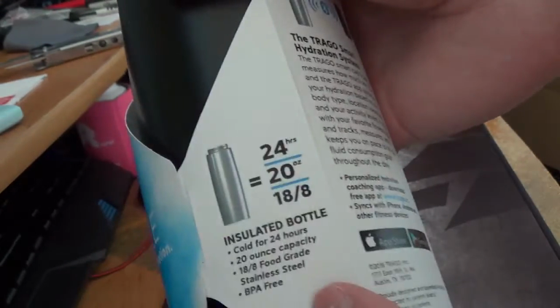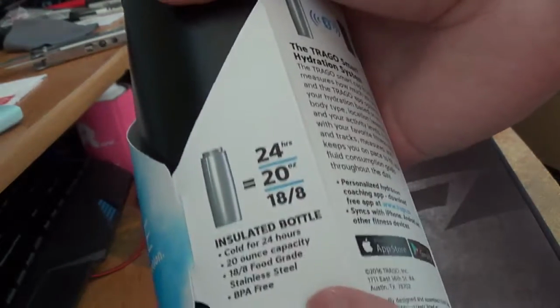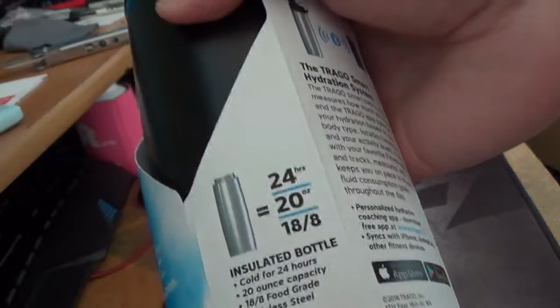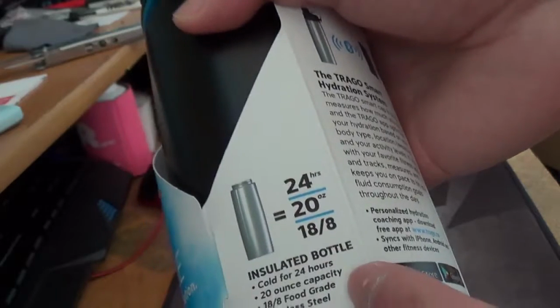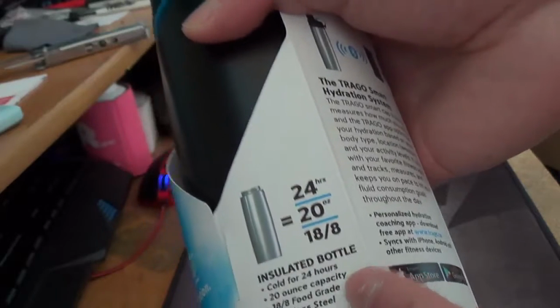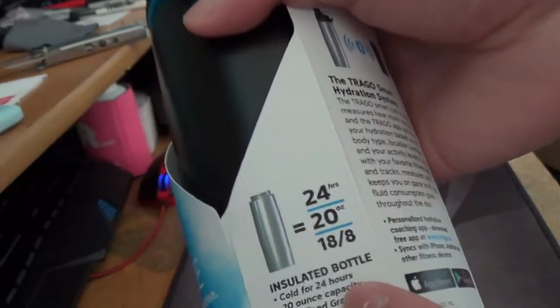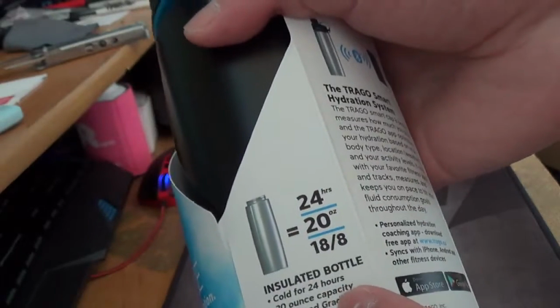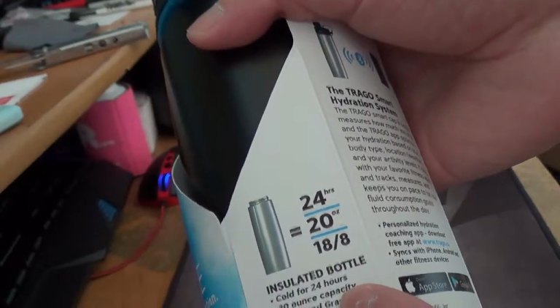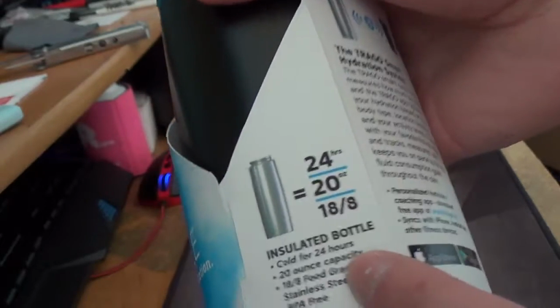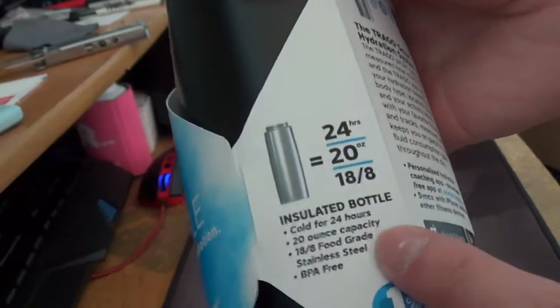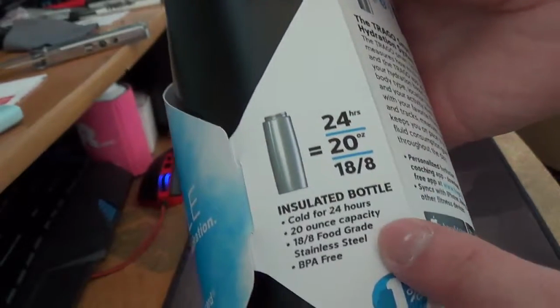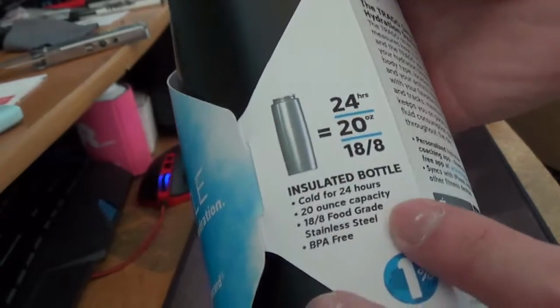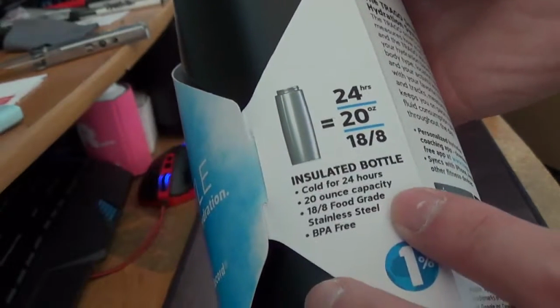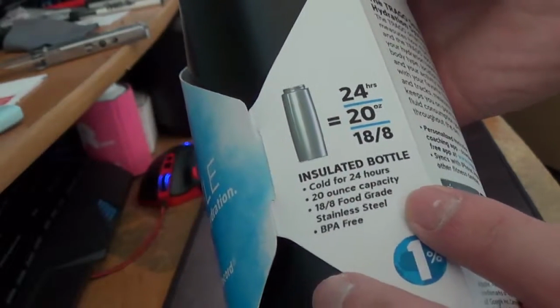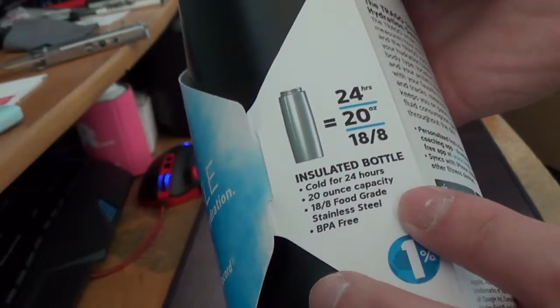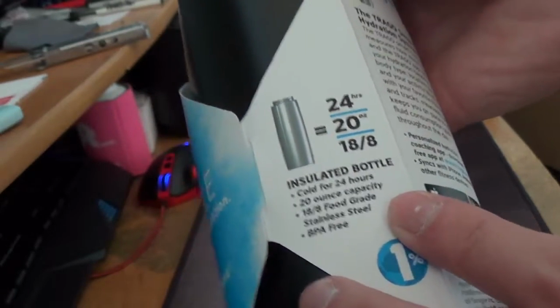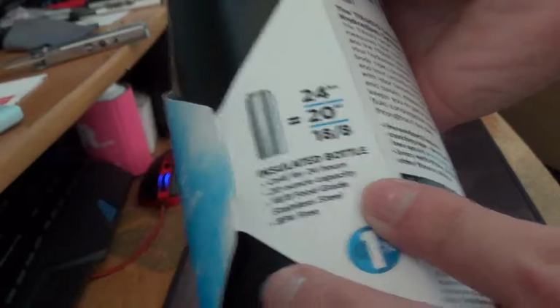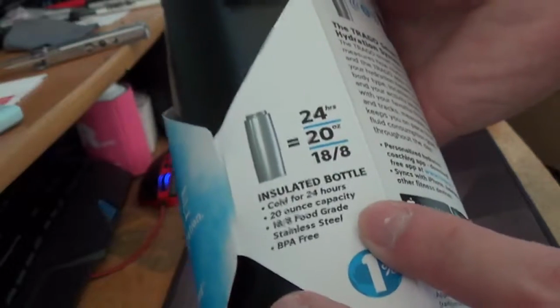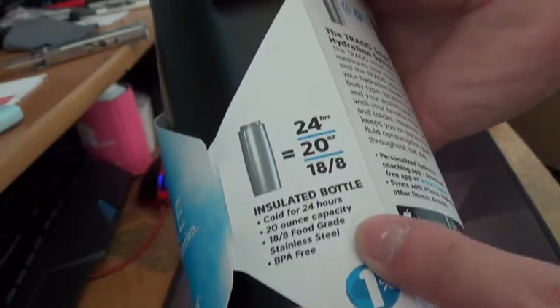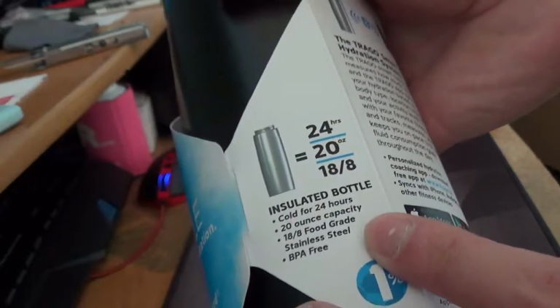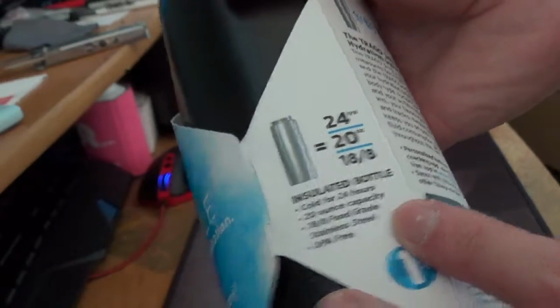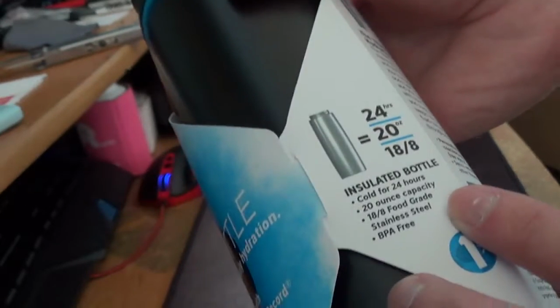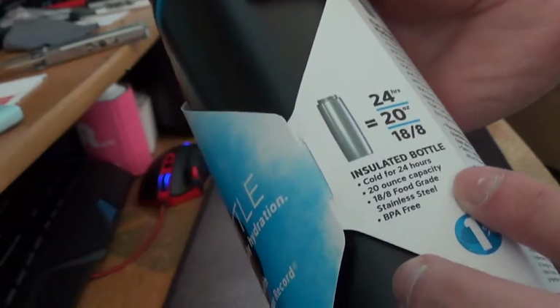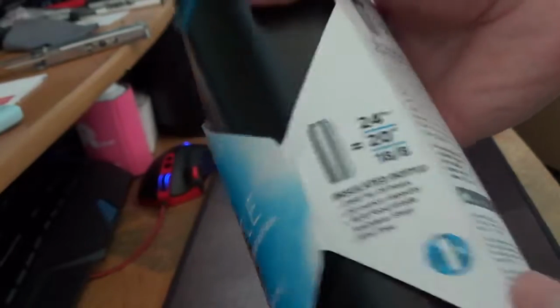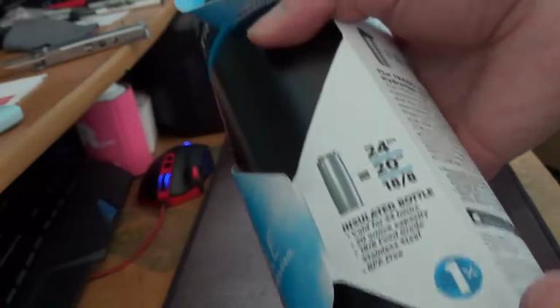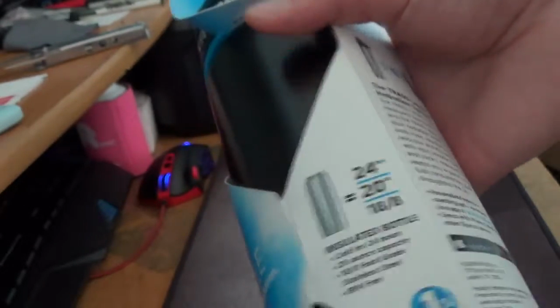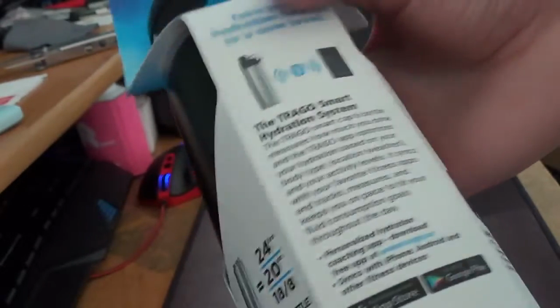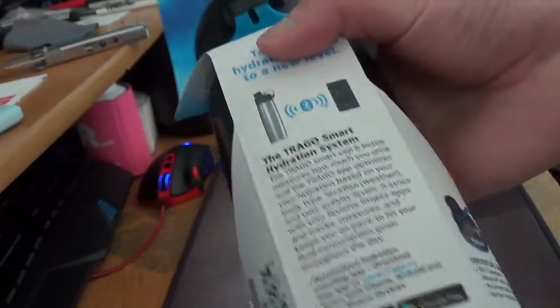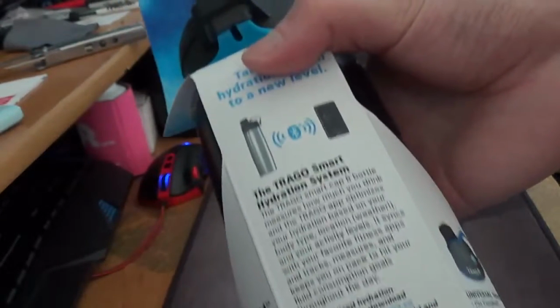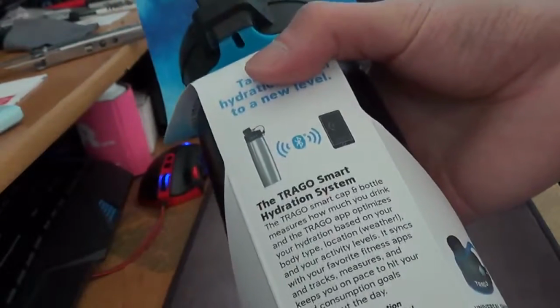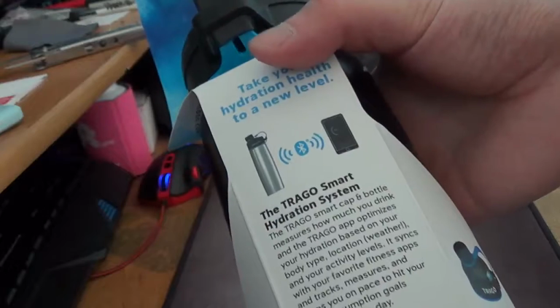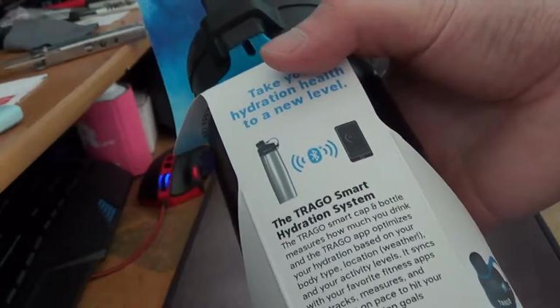Inside, it holds up to 24 hours. 18/8 food grade. It's a 20 ounce, and it runs on Bluetooth.